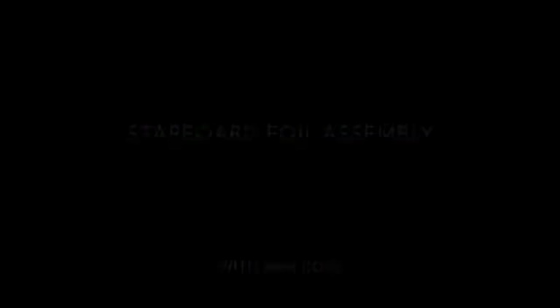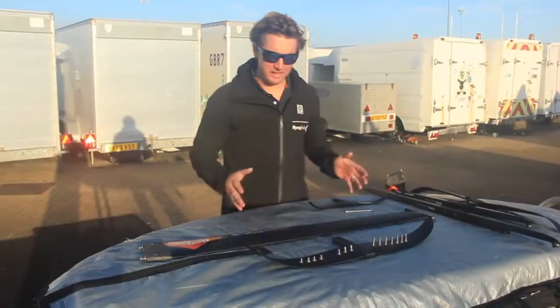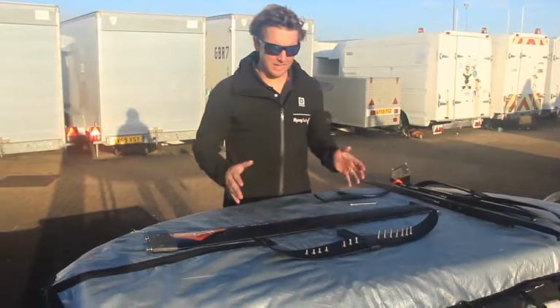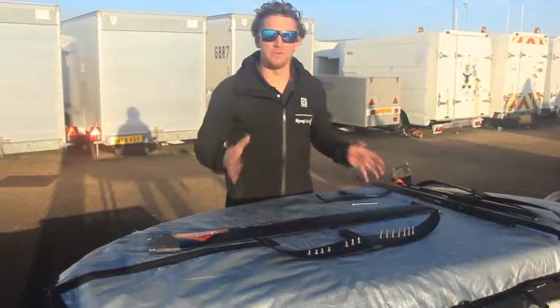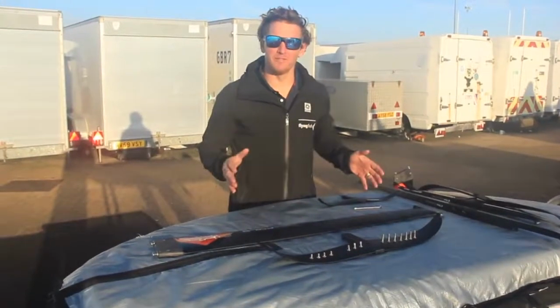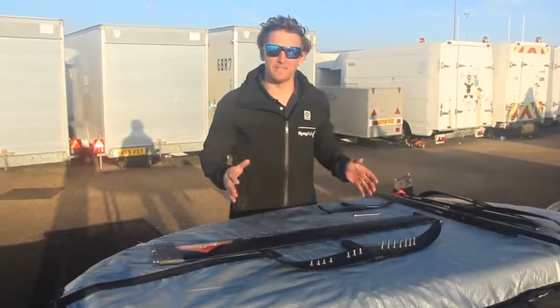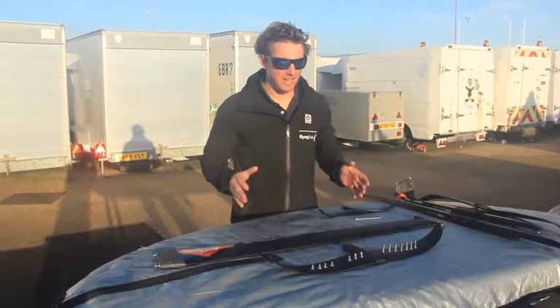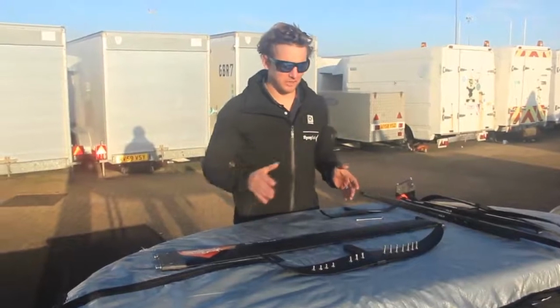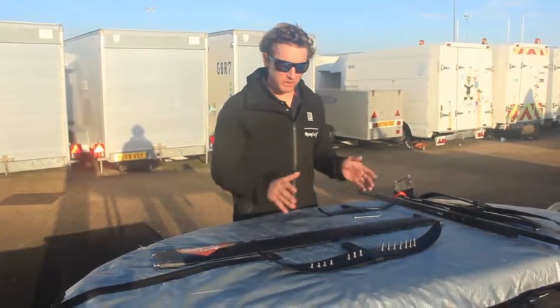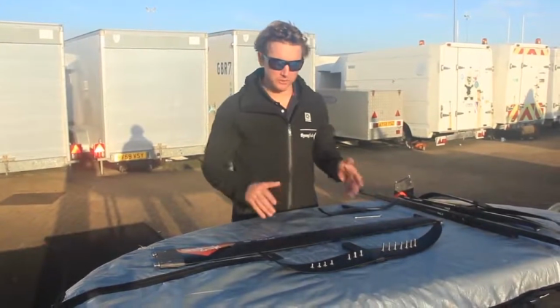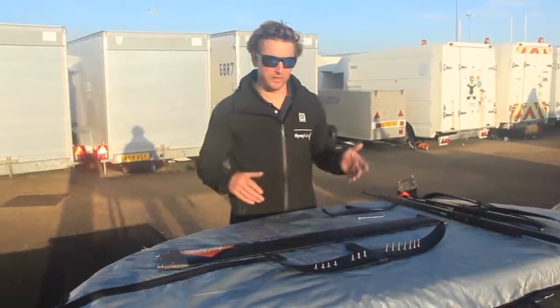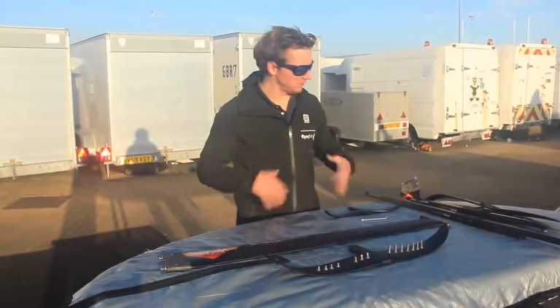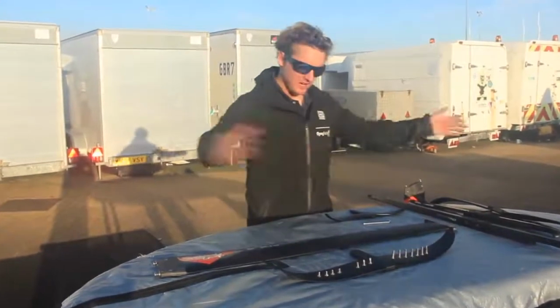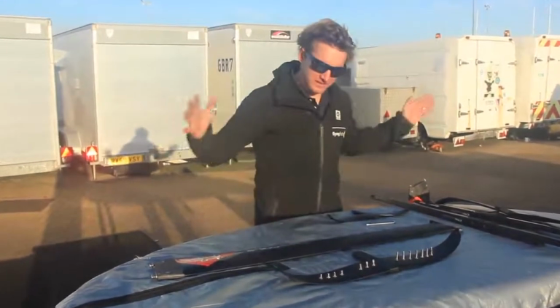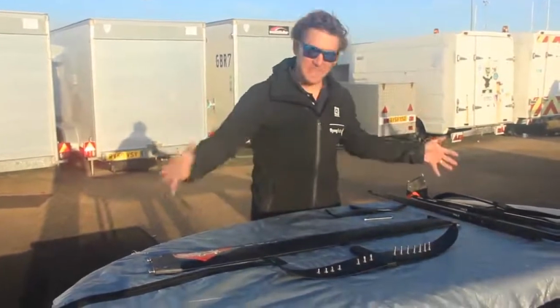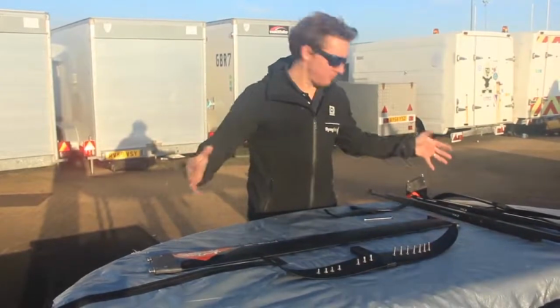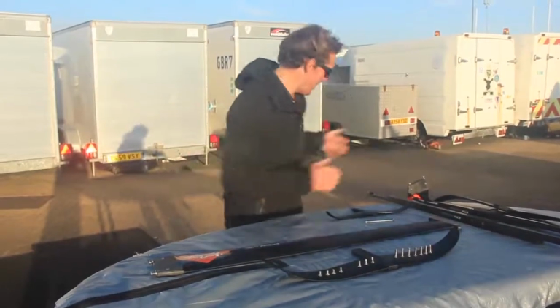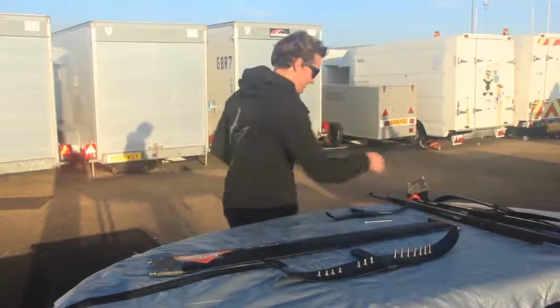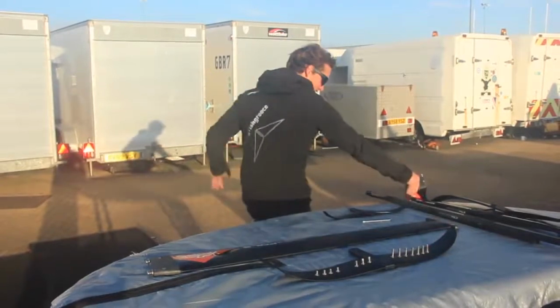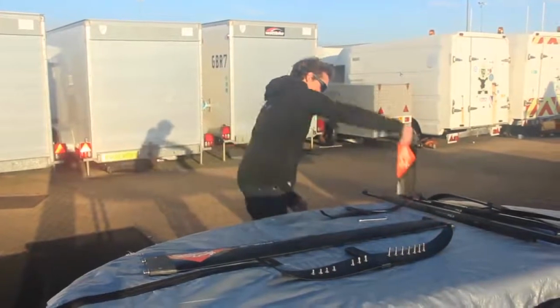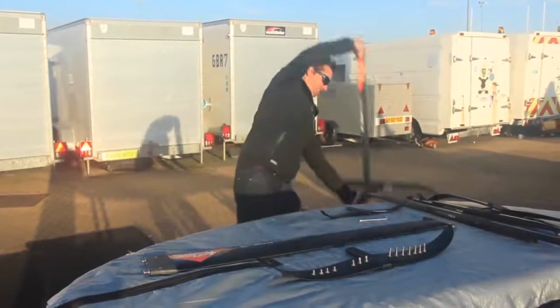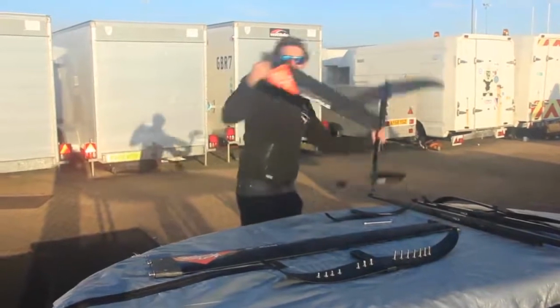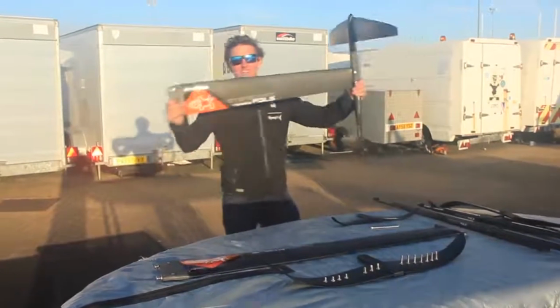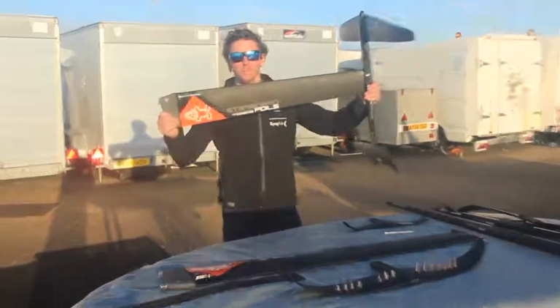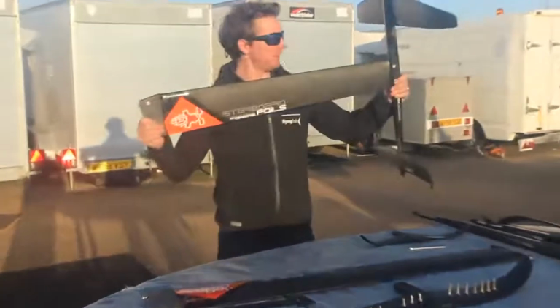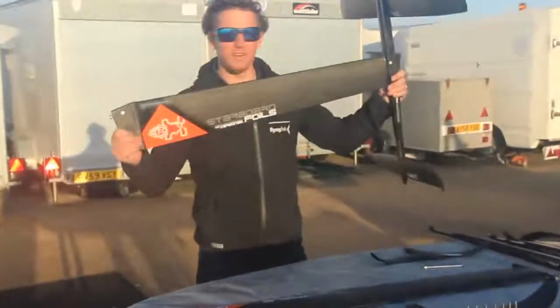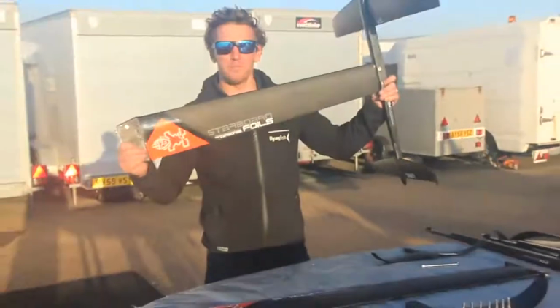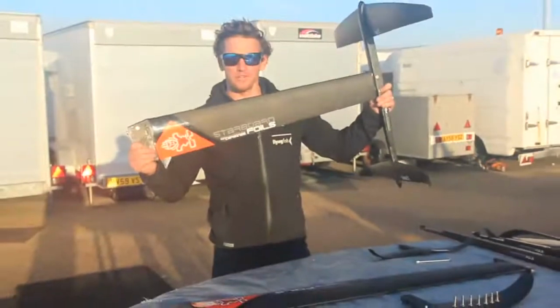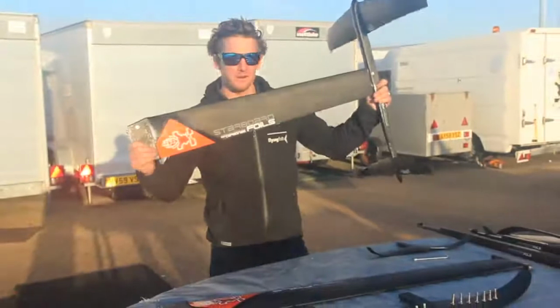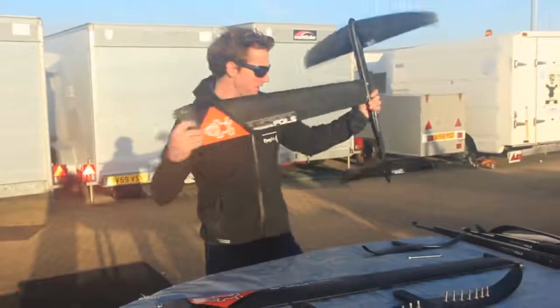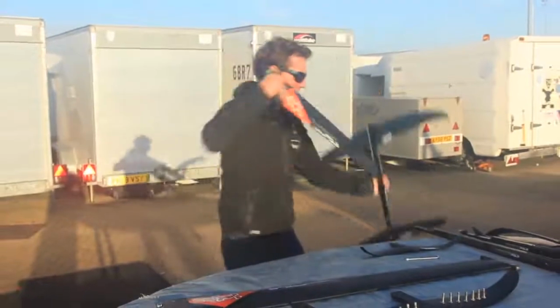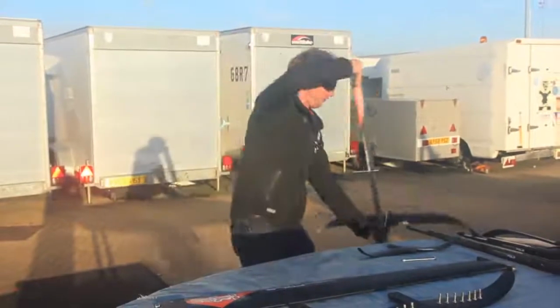What I'm going to look at is how to put my Starboard foil together and make sure I use the right screws for the right thing, so I can turn this set of parts into a complete foil. I want to make sure I'm well set up, good to go, and not going to damage the foil.